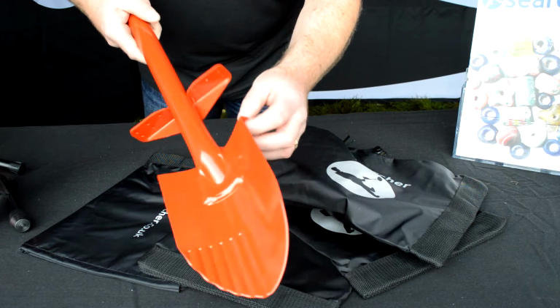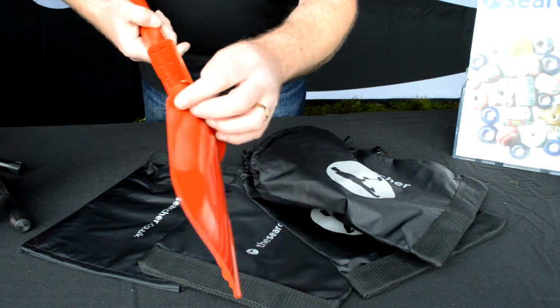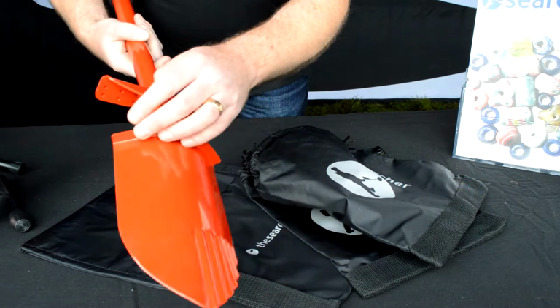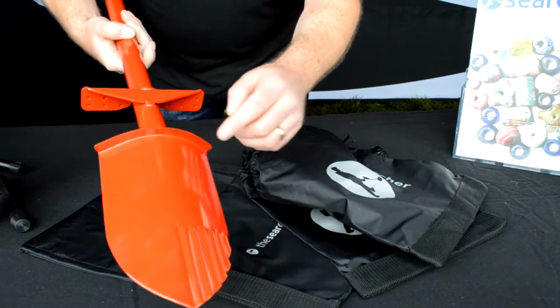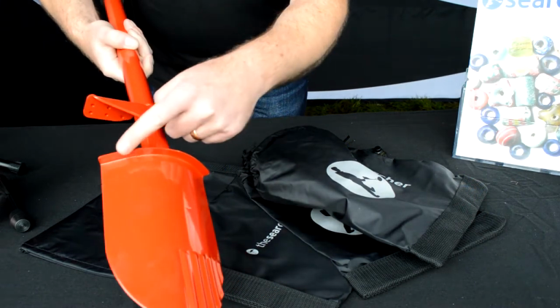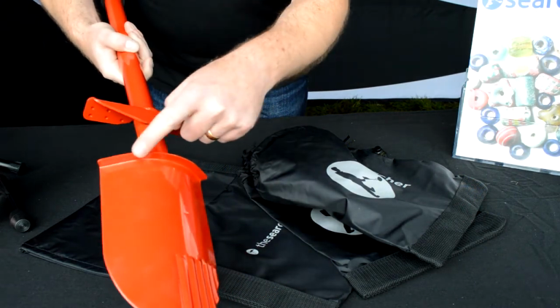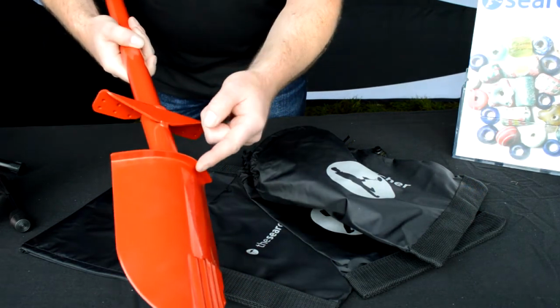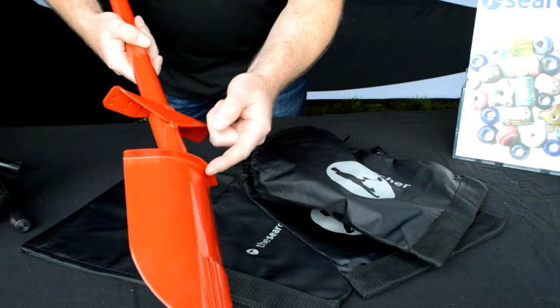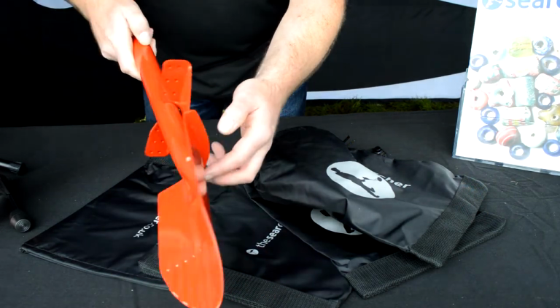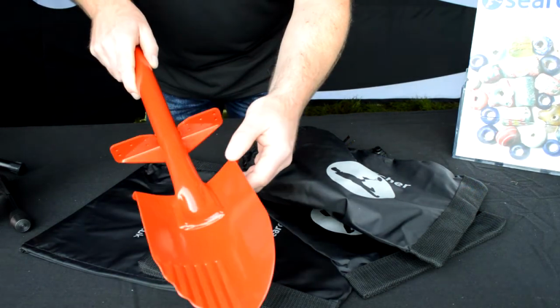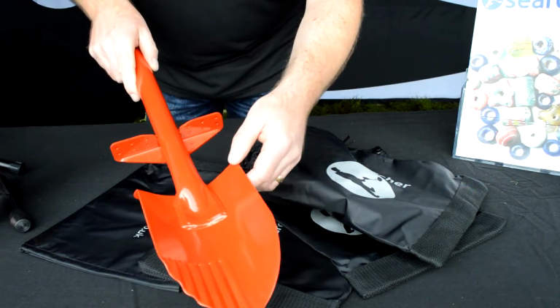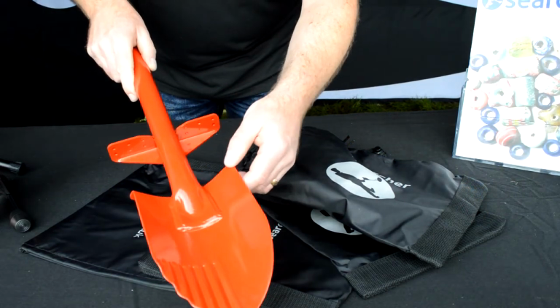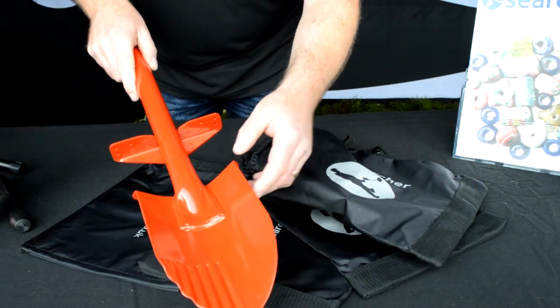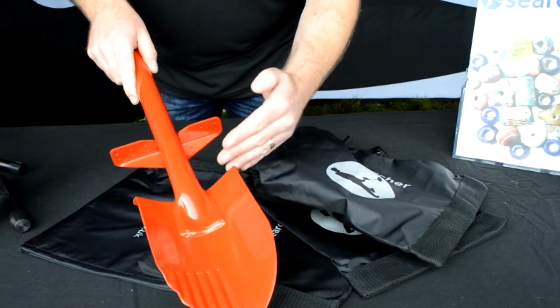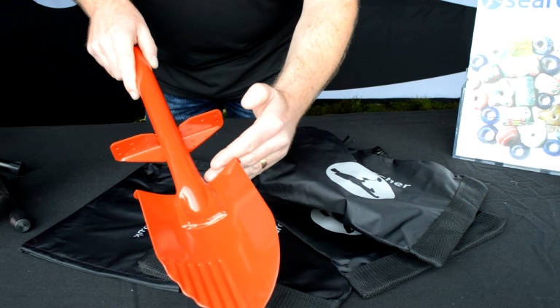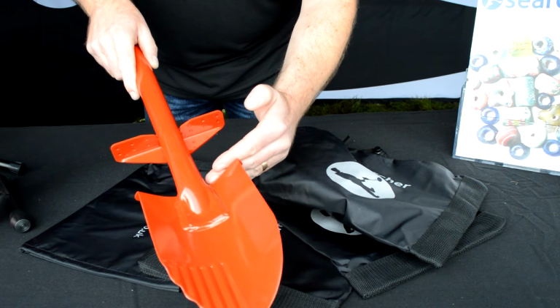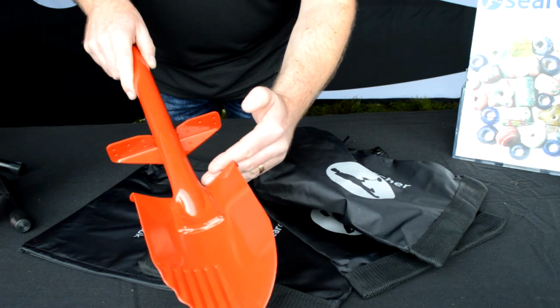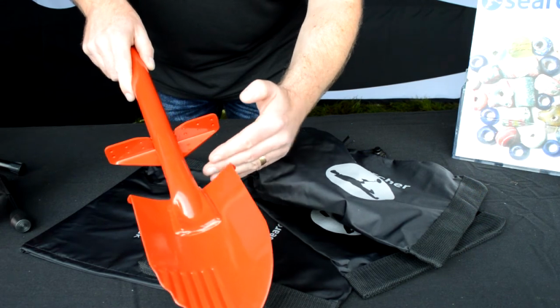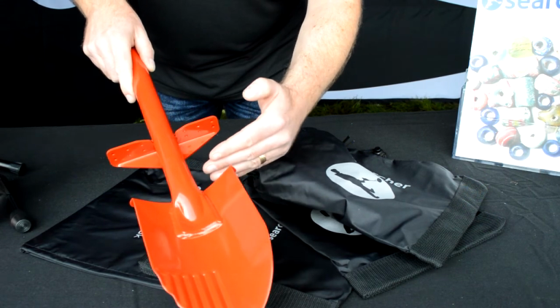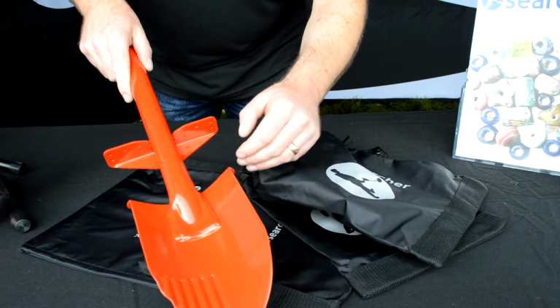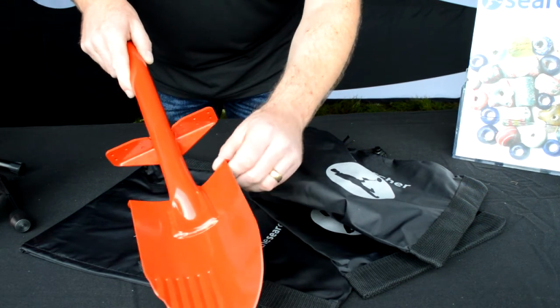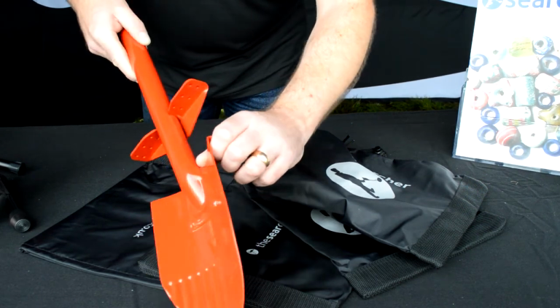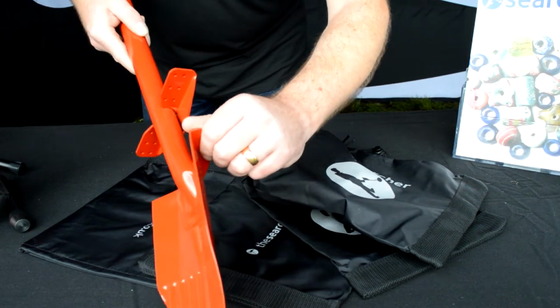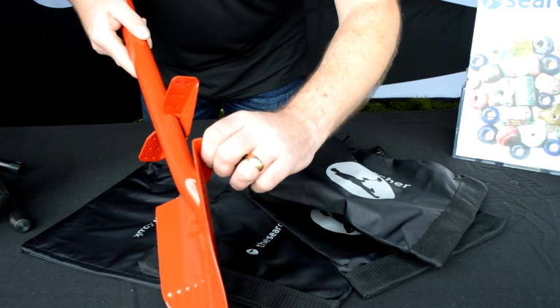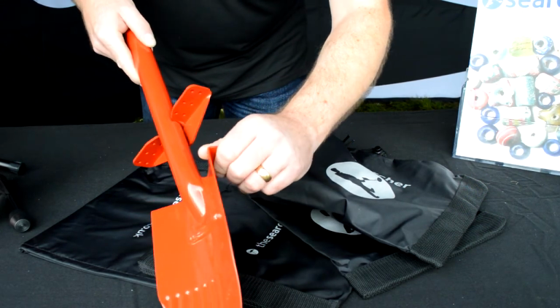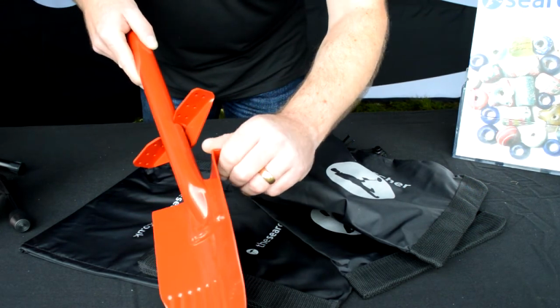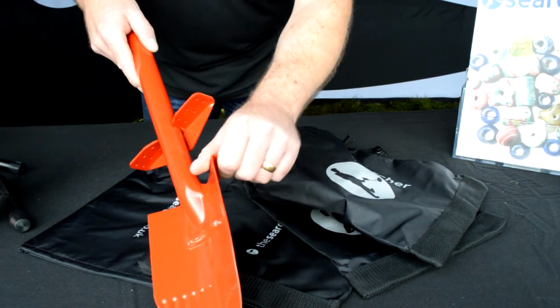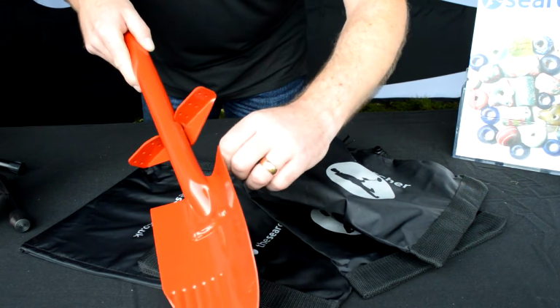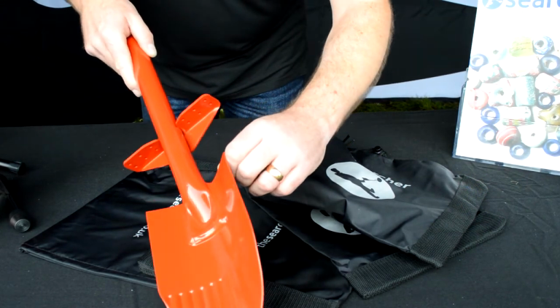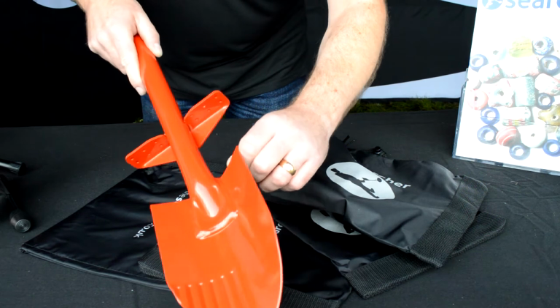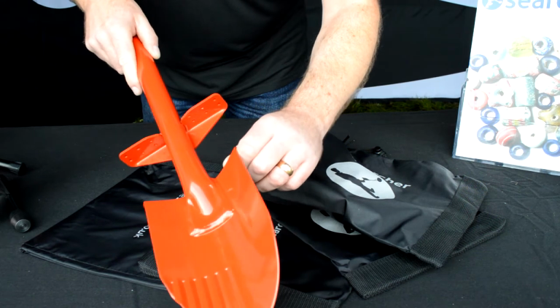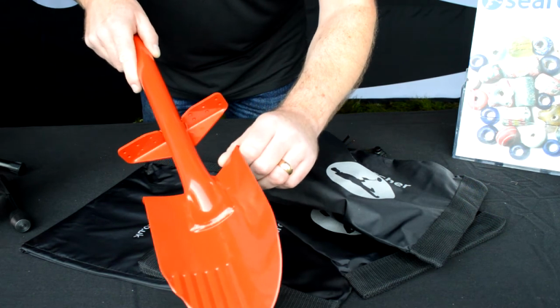We've got the rolled edge on the top there so it's a two-stage dig. Your foot goes on there and it'll stop your boots from splitting because of that rolled edge — it's nice and soft.